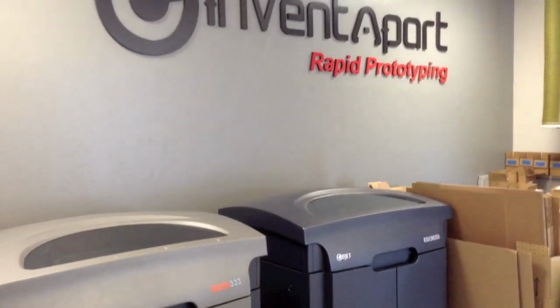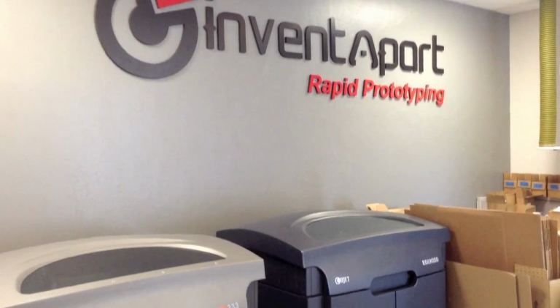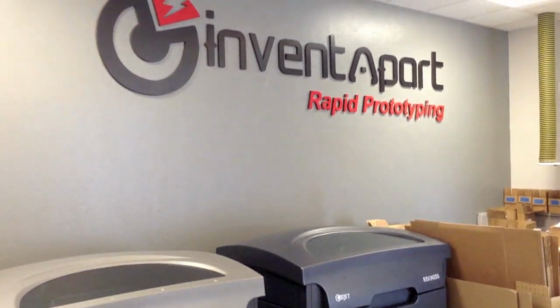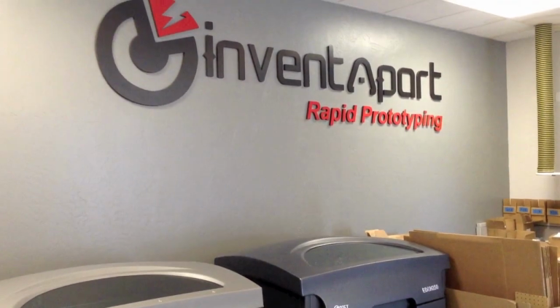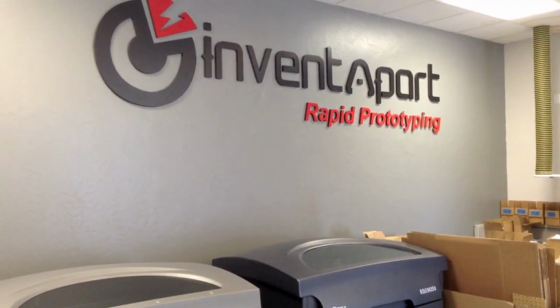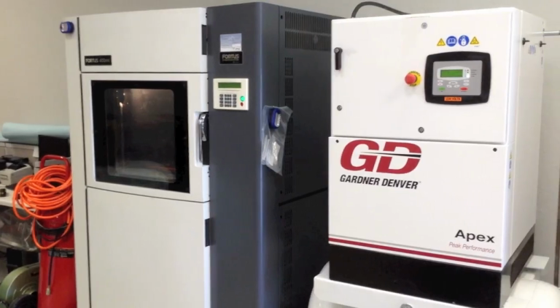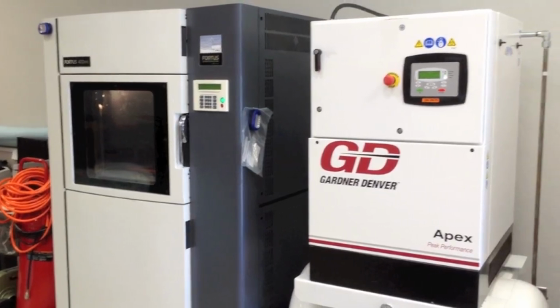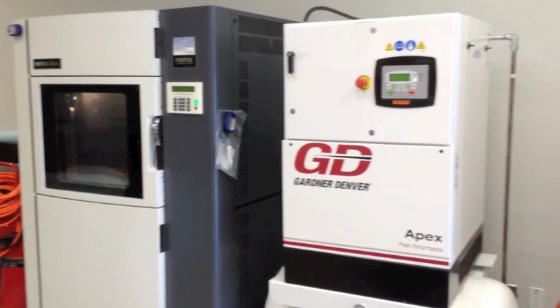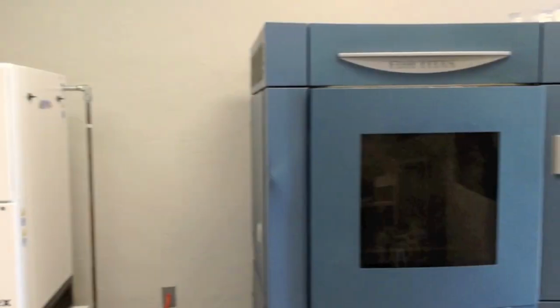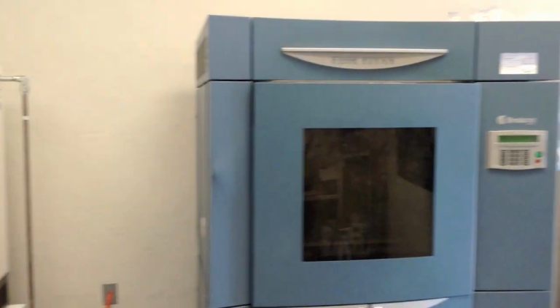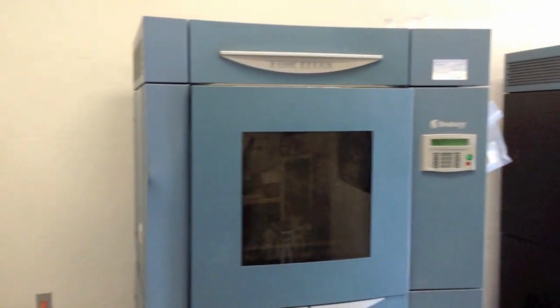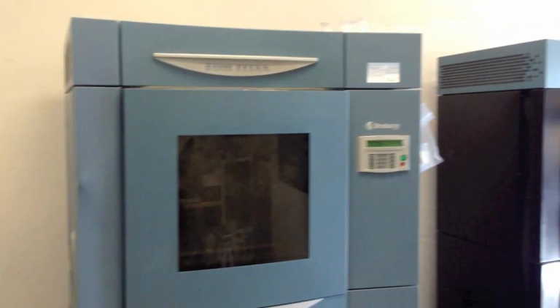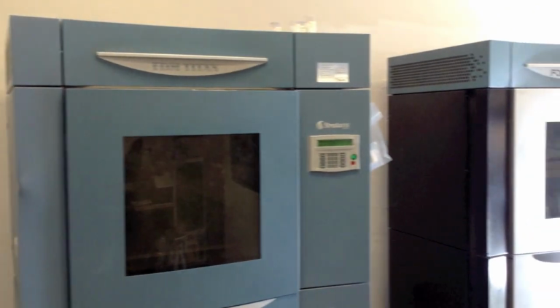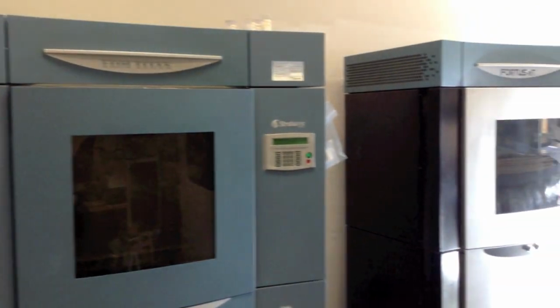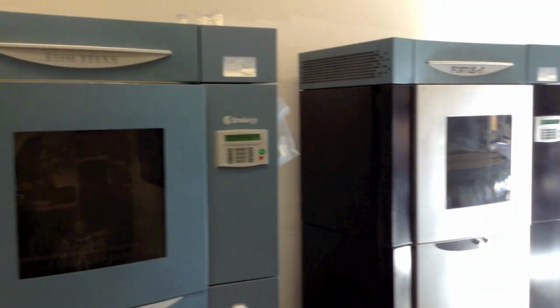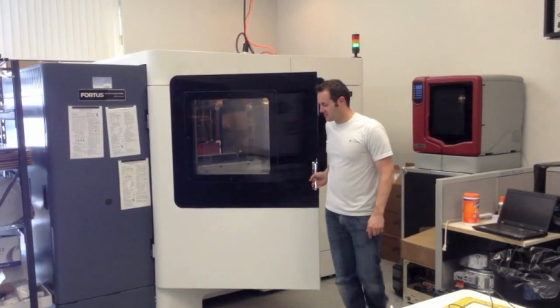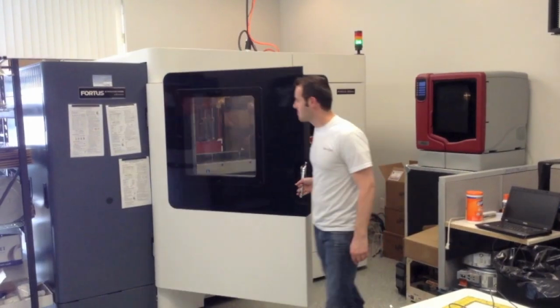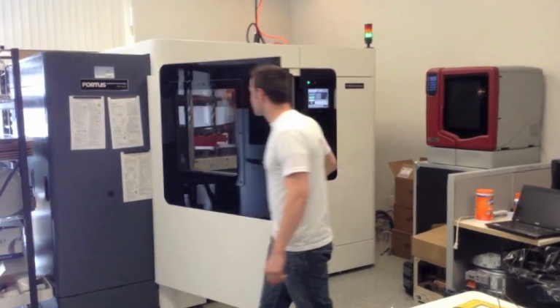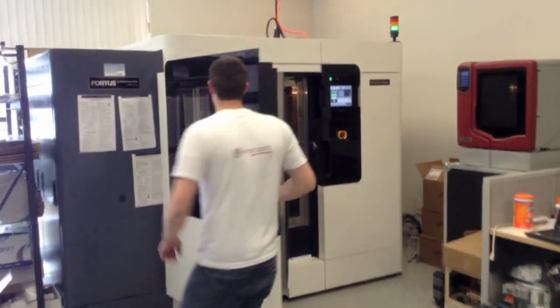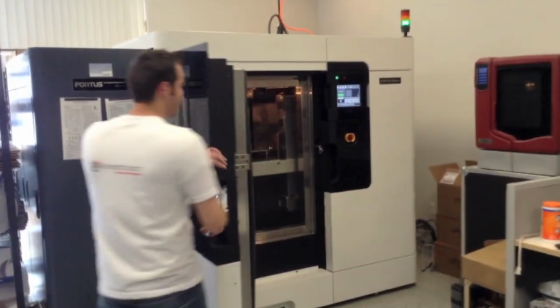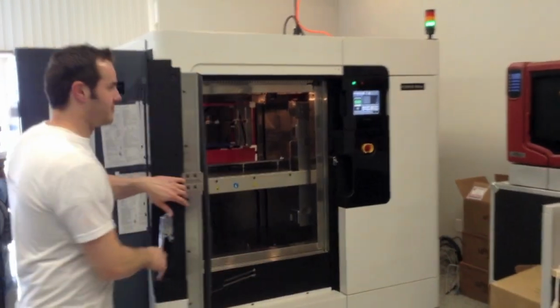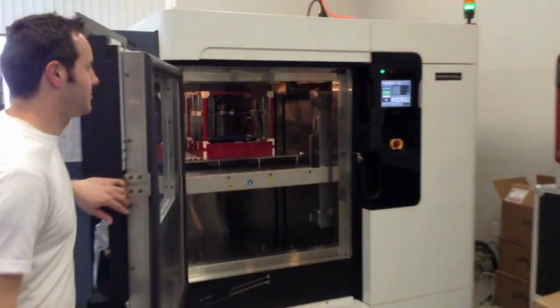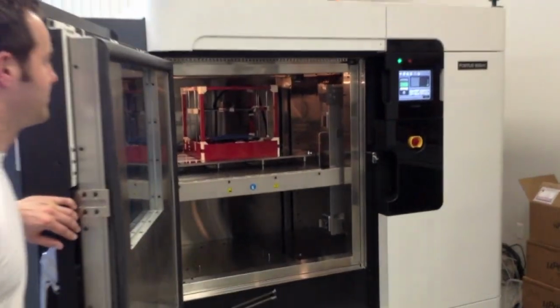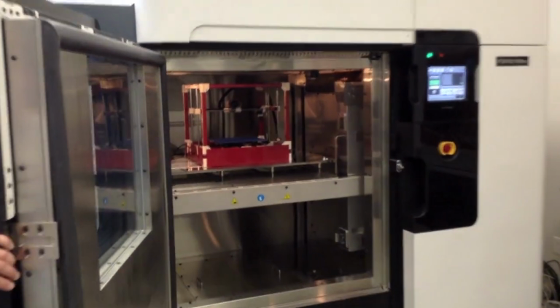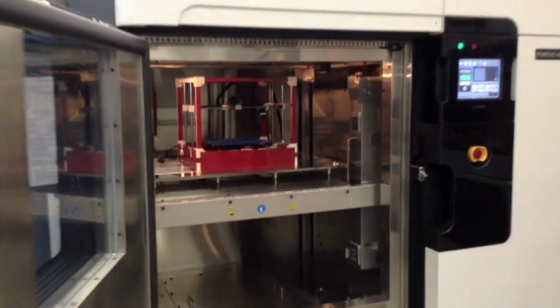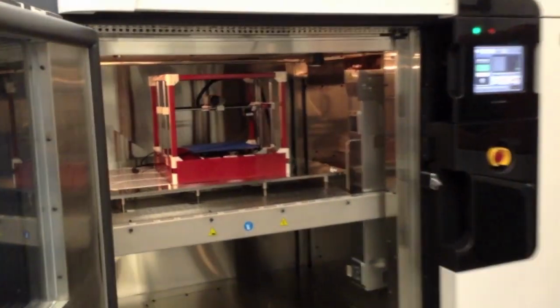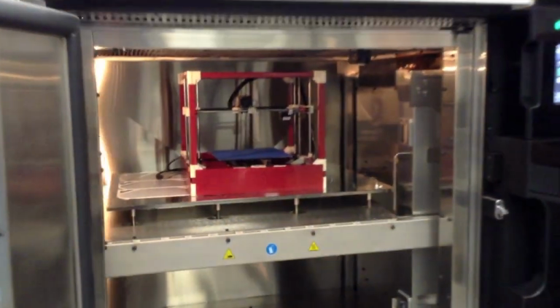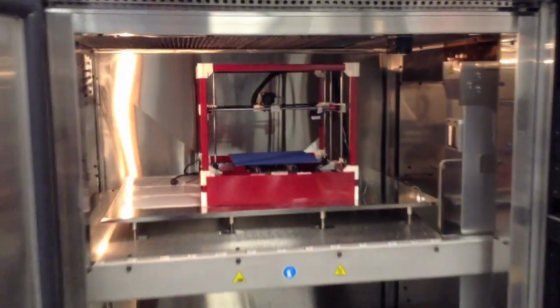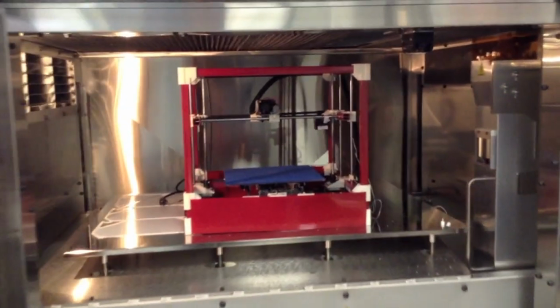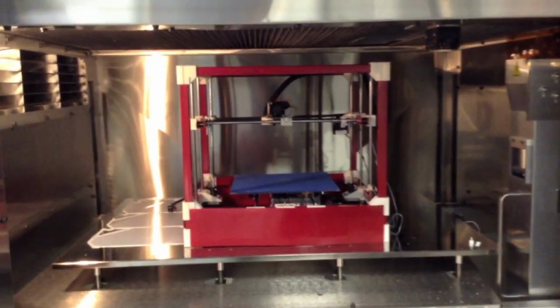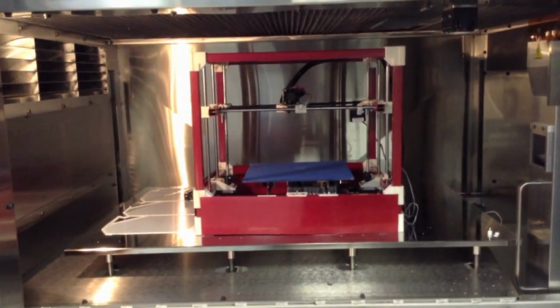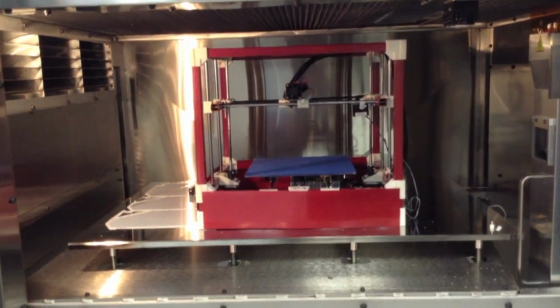Our company provides industrial 3D printing services using machines that can cost as much as half a million dollars. These machines could eat the RigidBot for breakfast. However, at one-thousandth of the cost, you will be amazed at what it can produce.